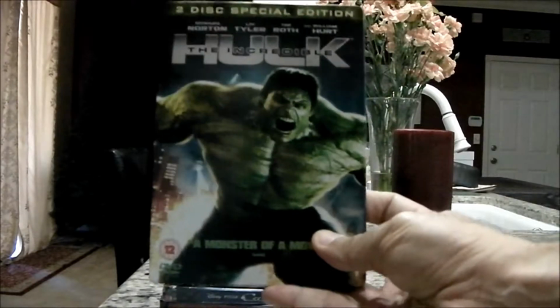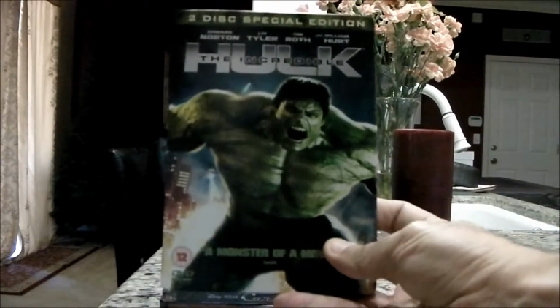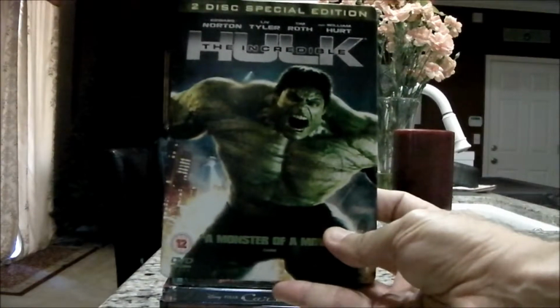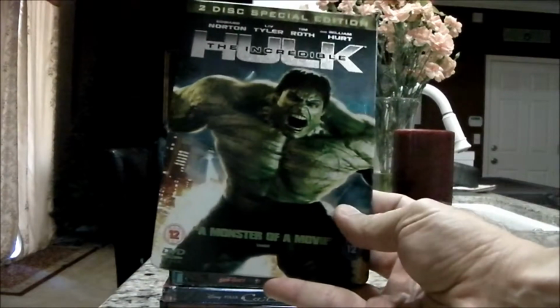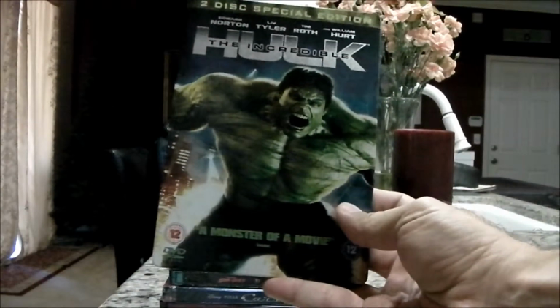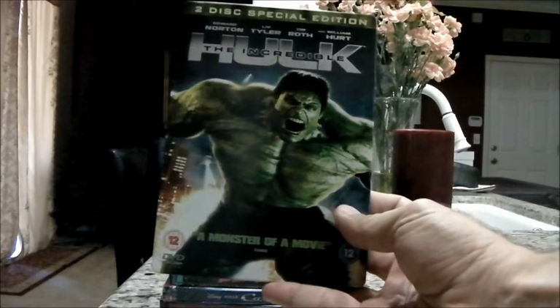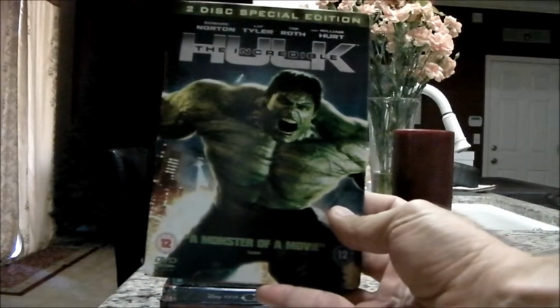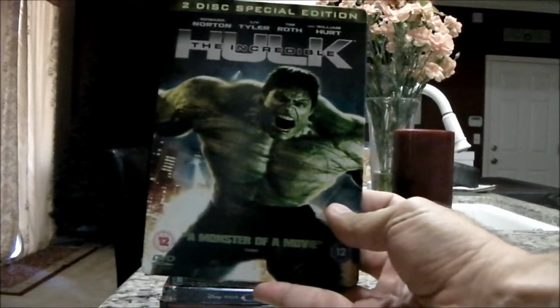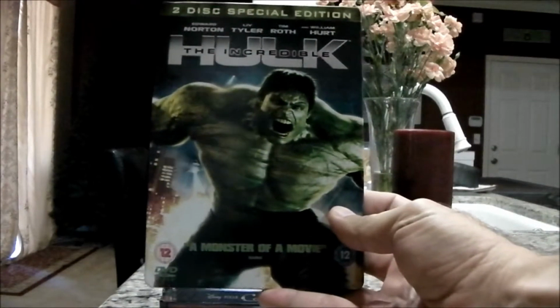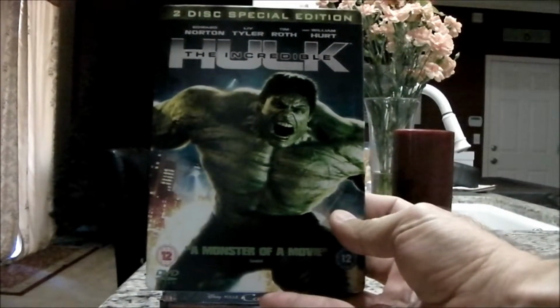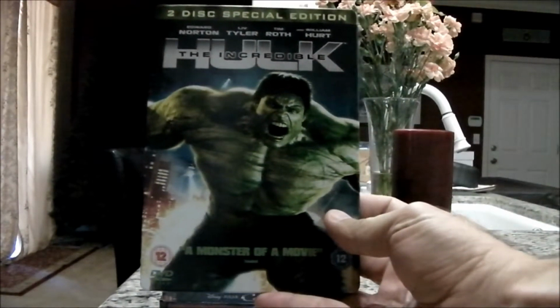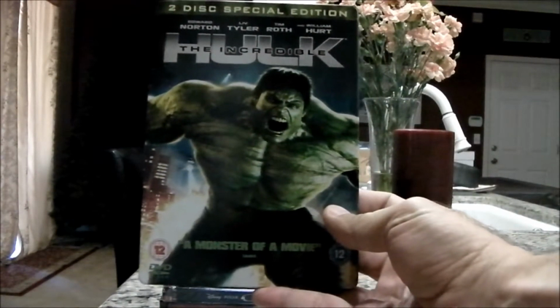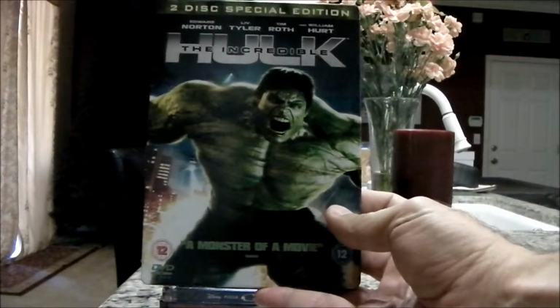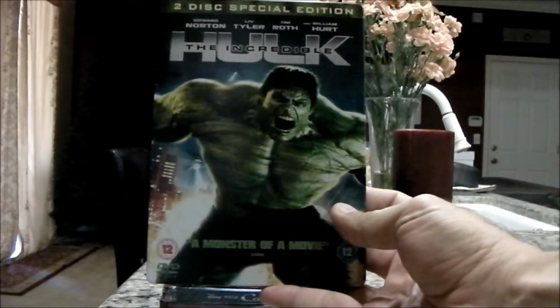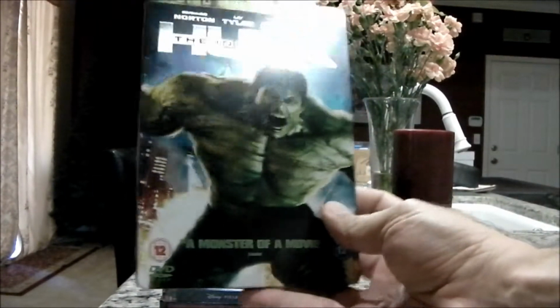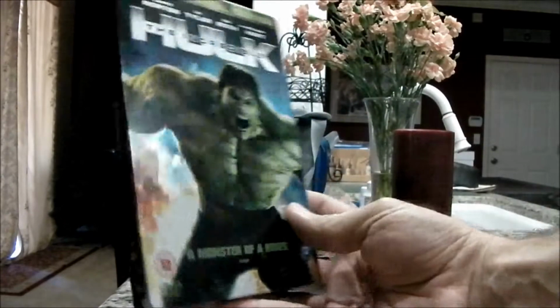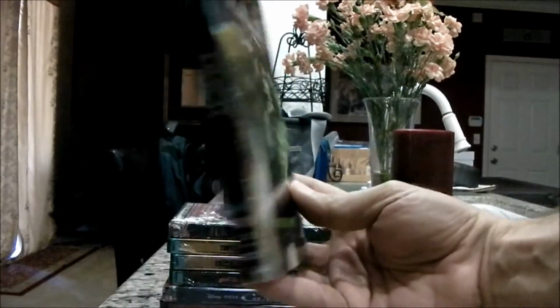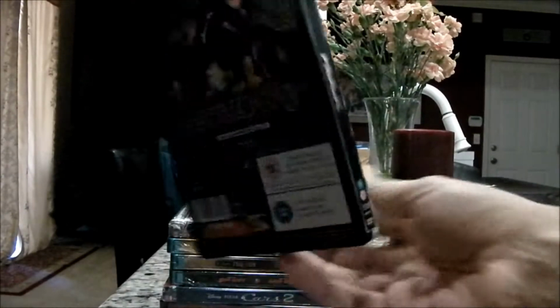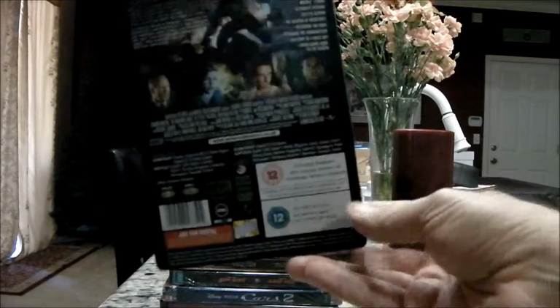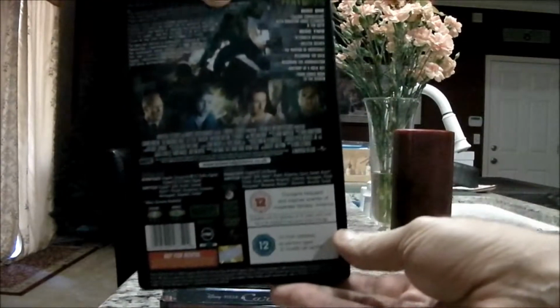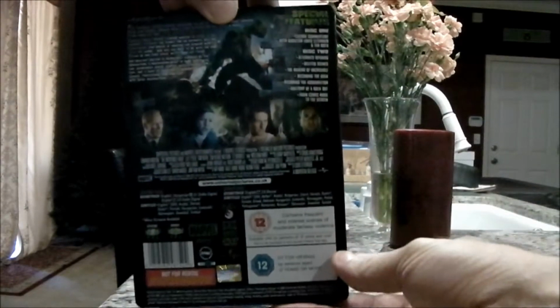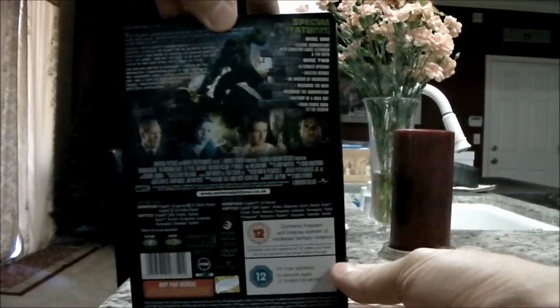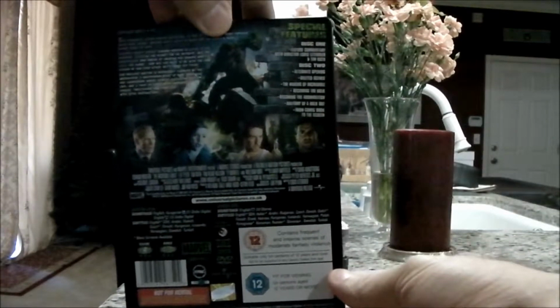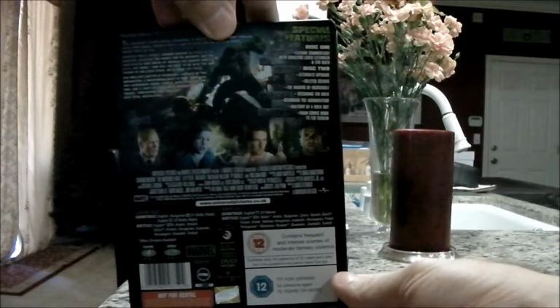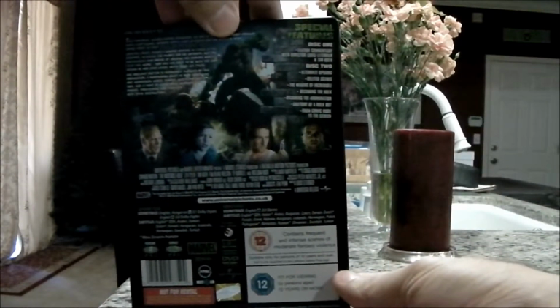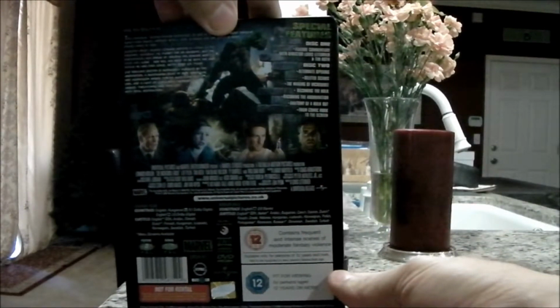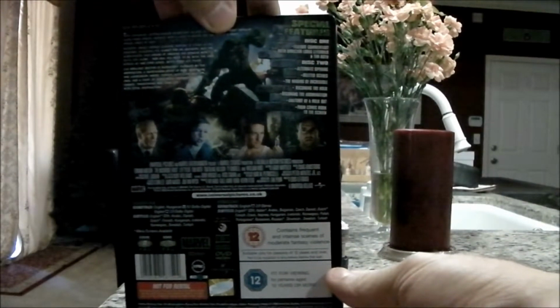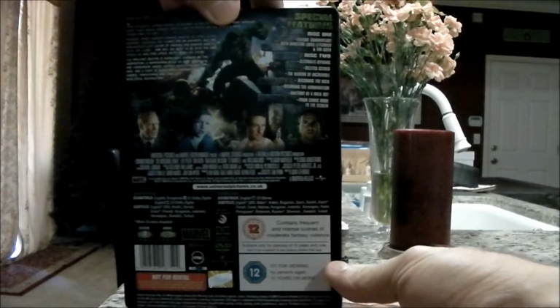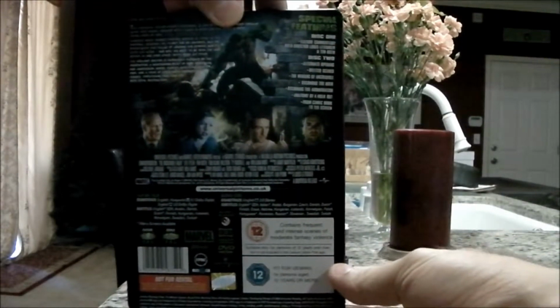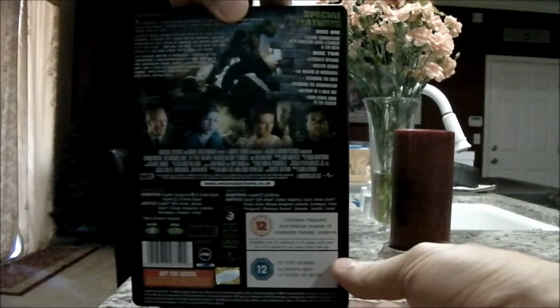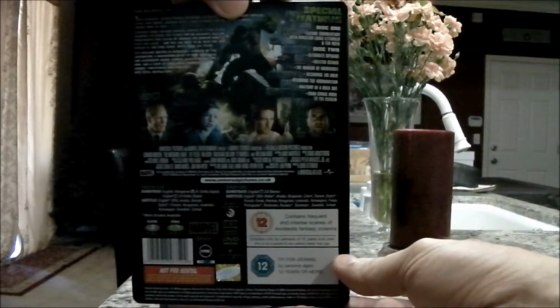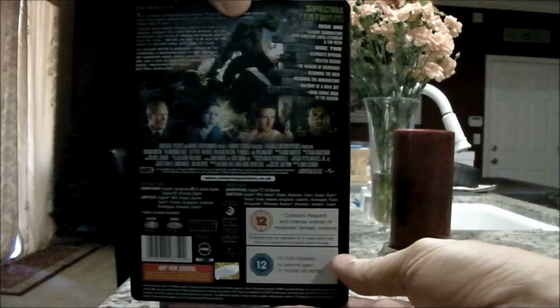The Incredible Hulk — this is the UK release. Not too much different than the cover of the American version.